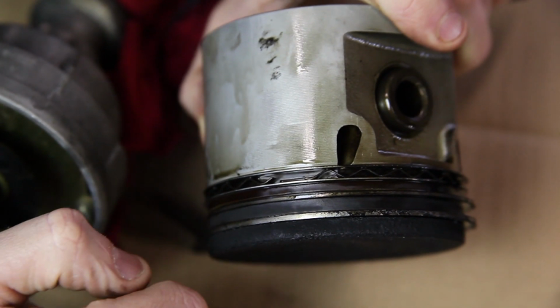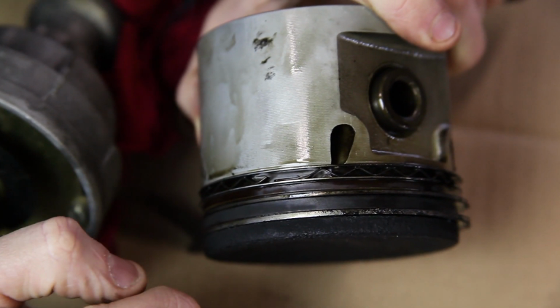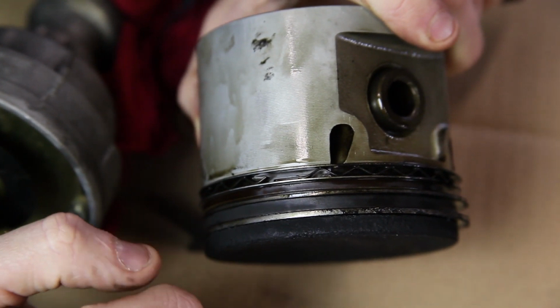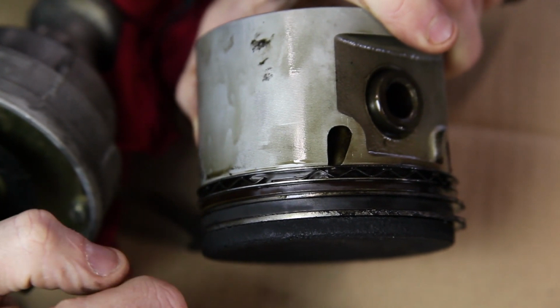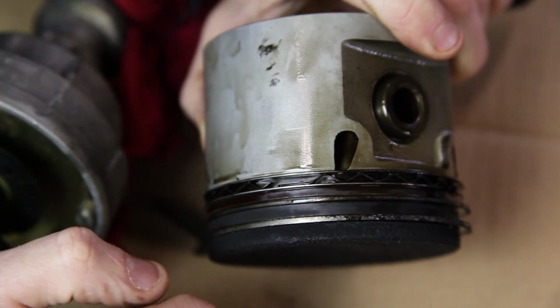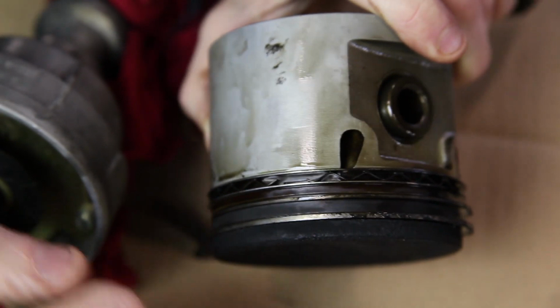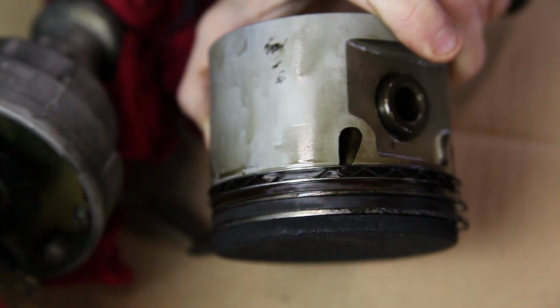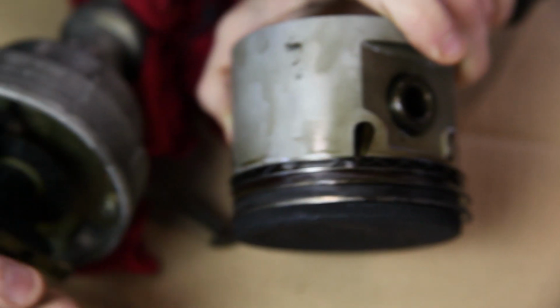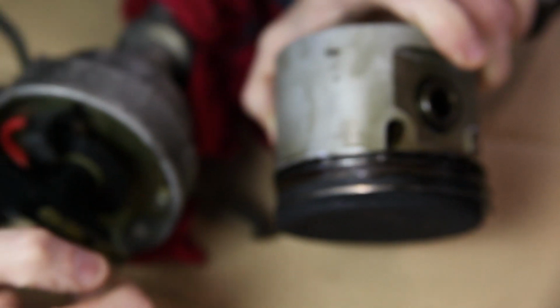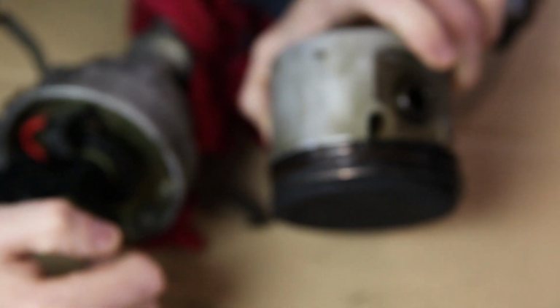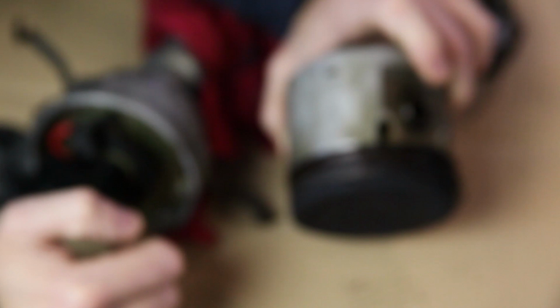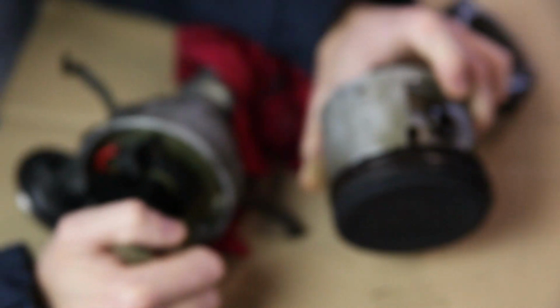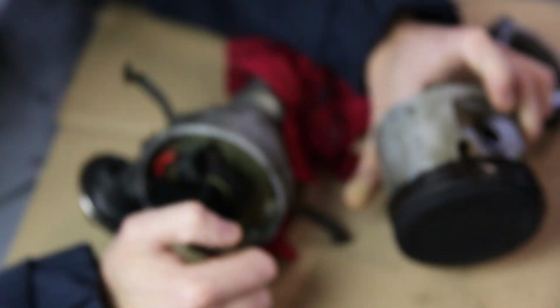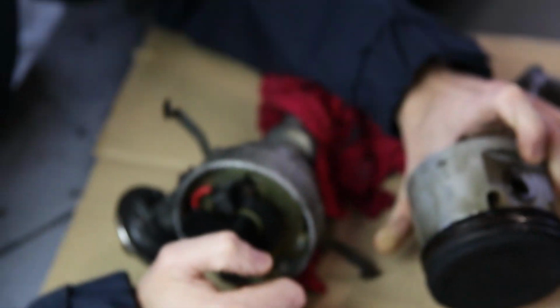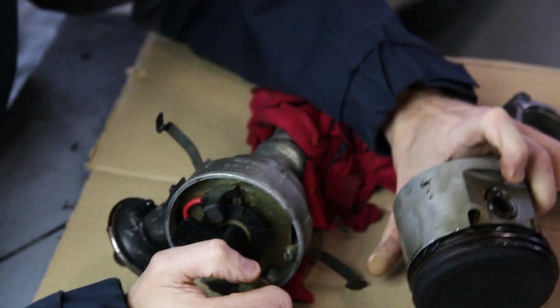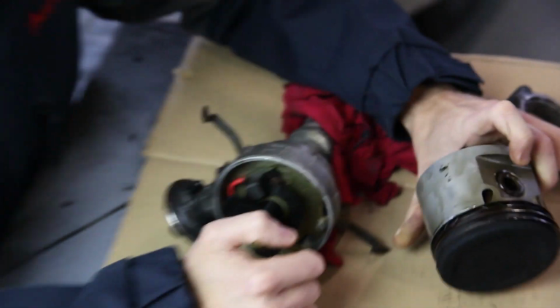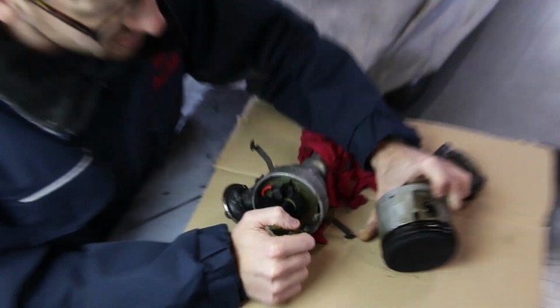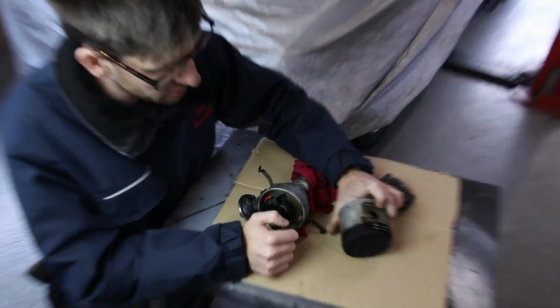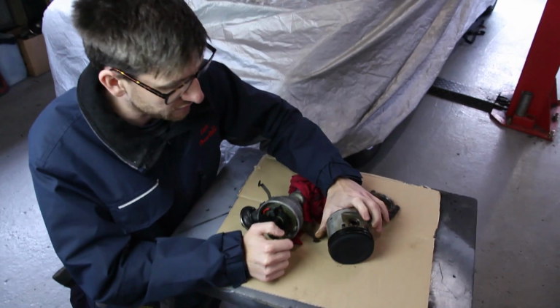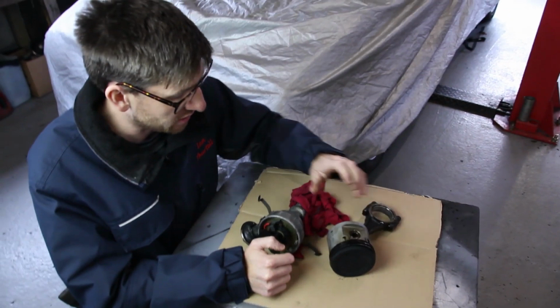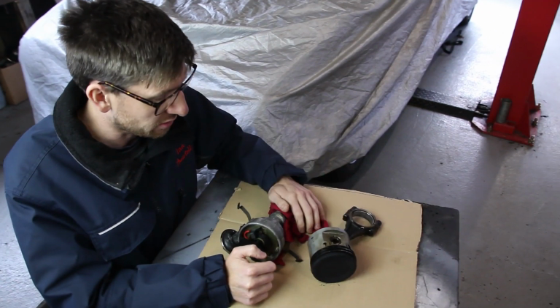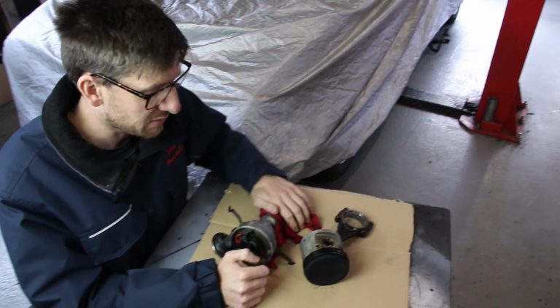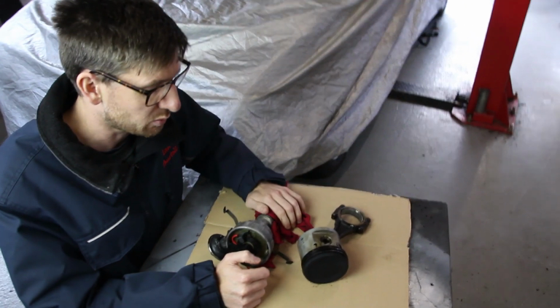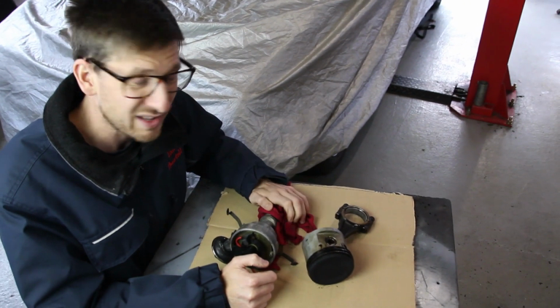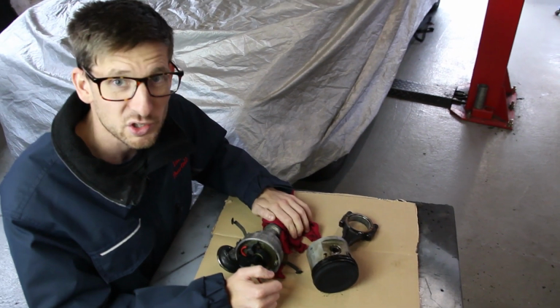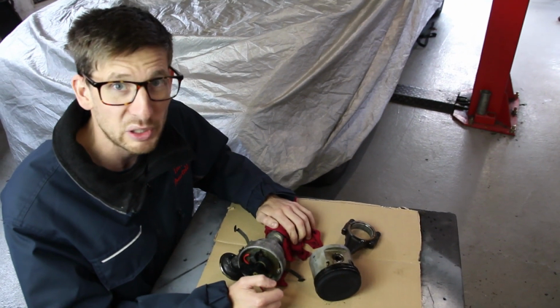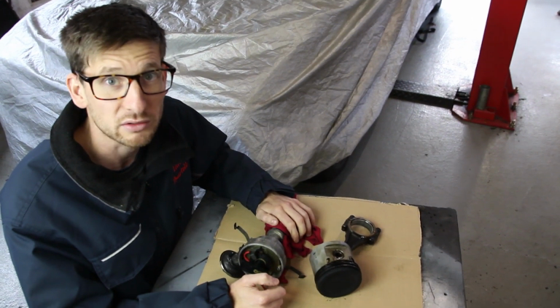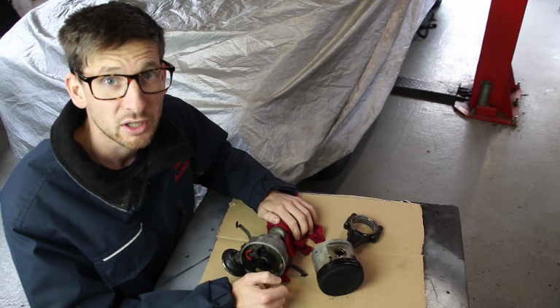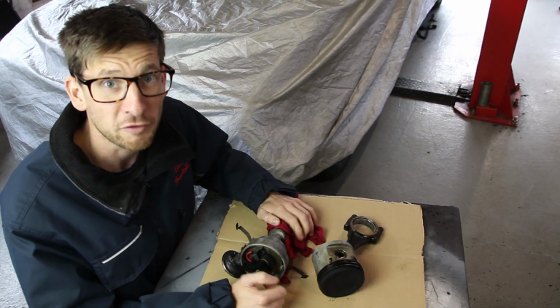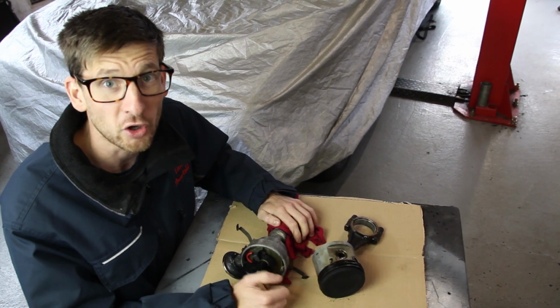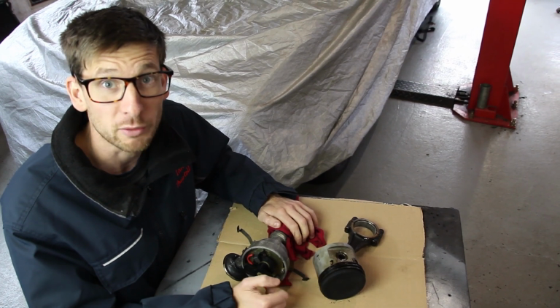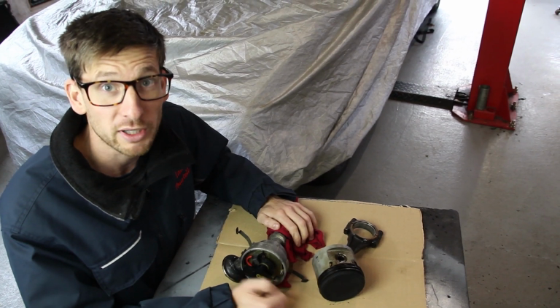So yeah, I think that's pretty much concluded our engine strip down. The next video after this, I would imagine, will be the engine build. Off to Holly's room, I reckon.